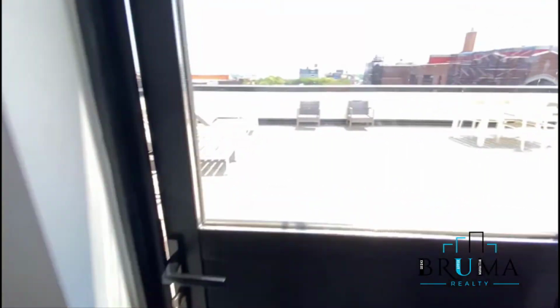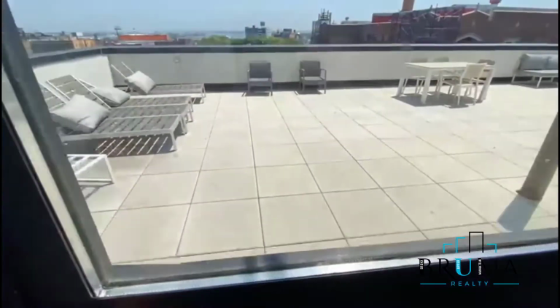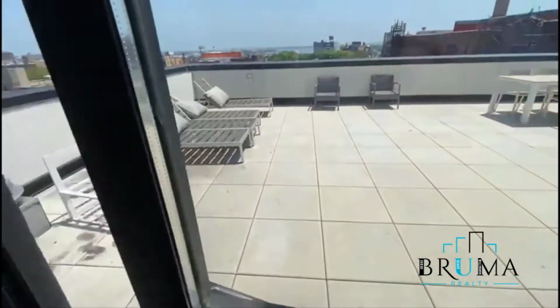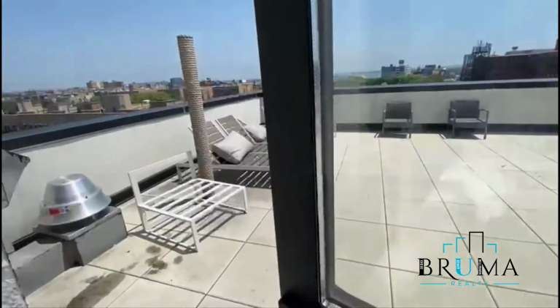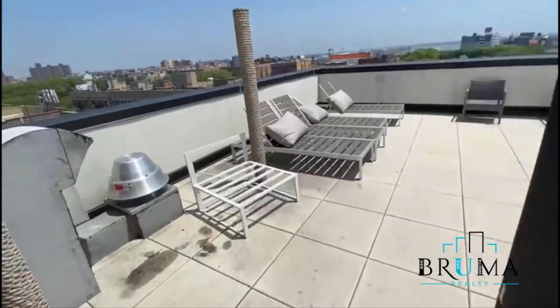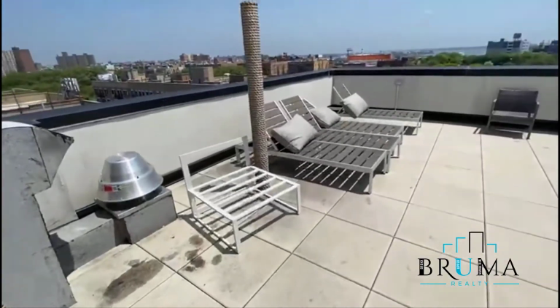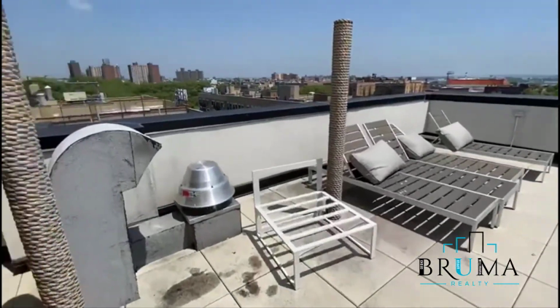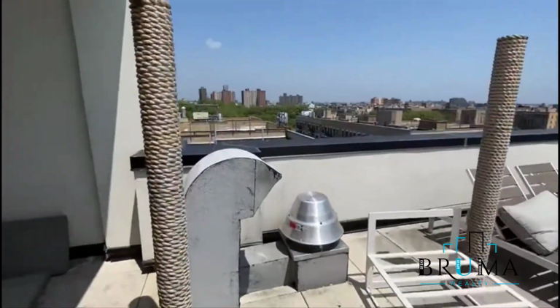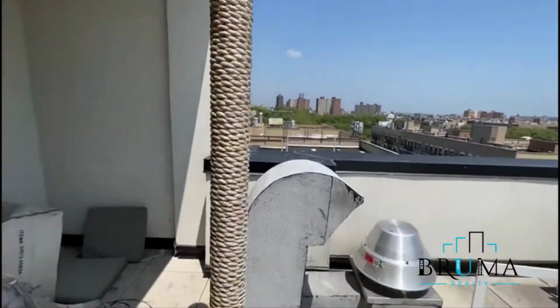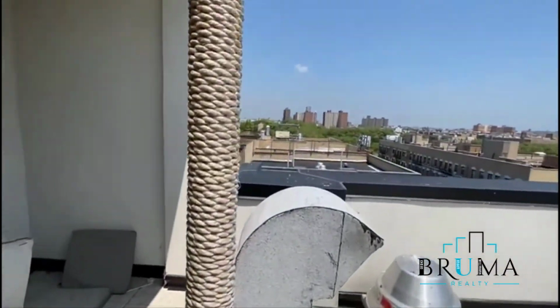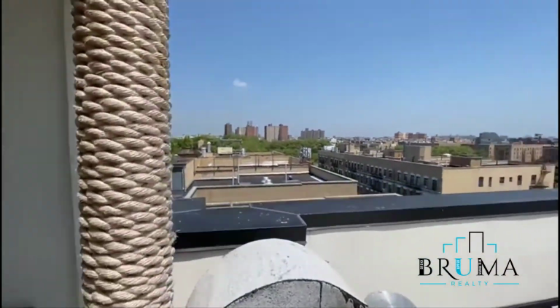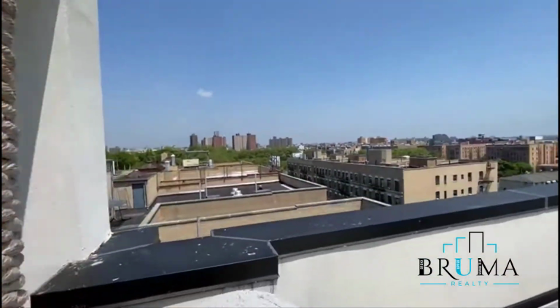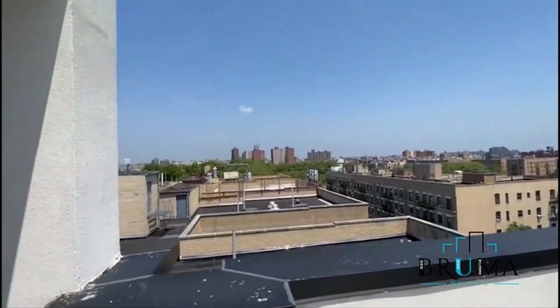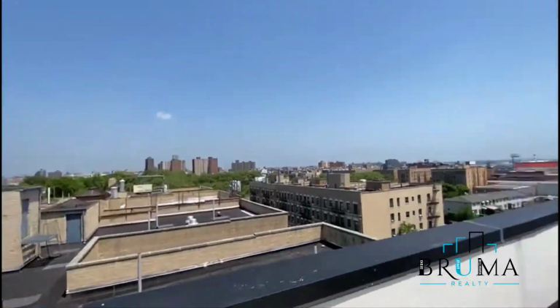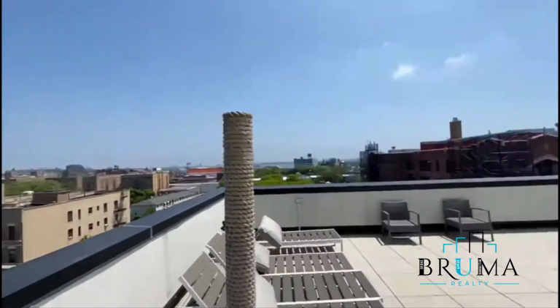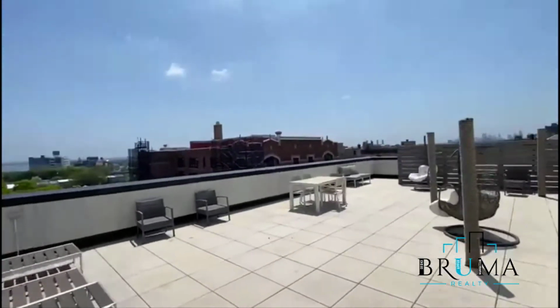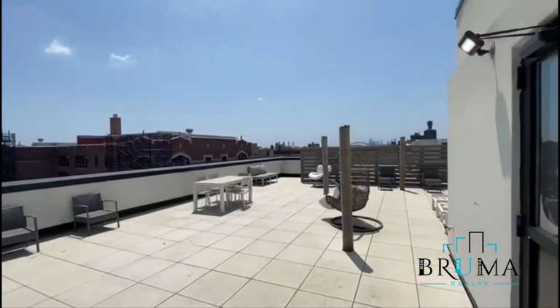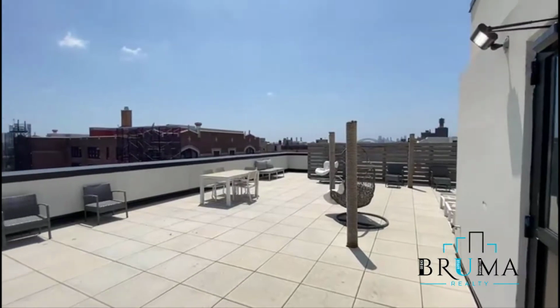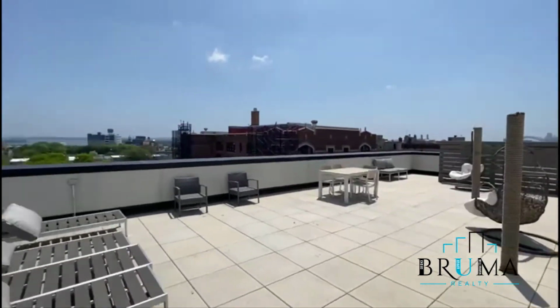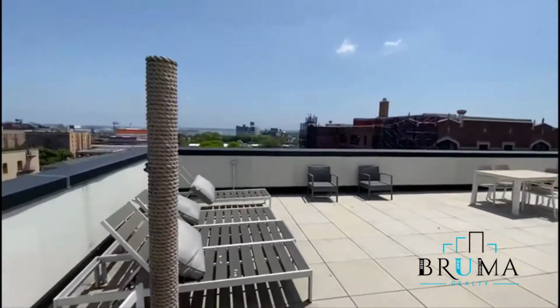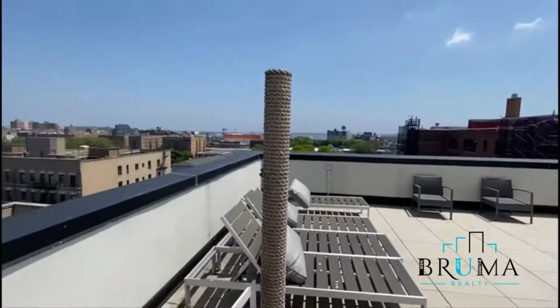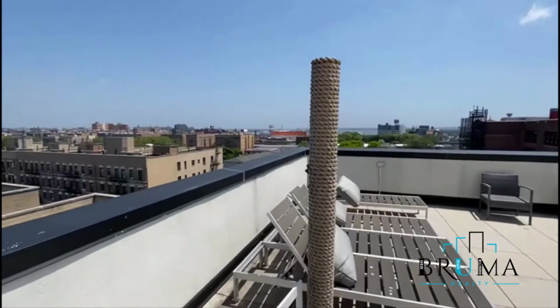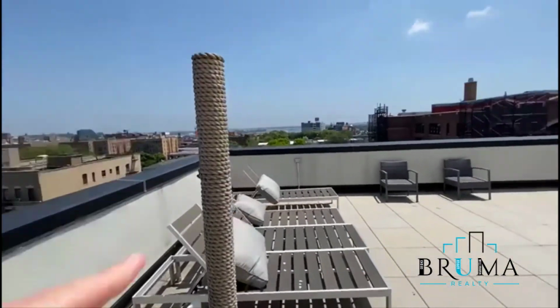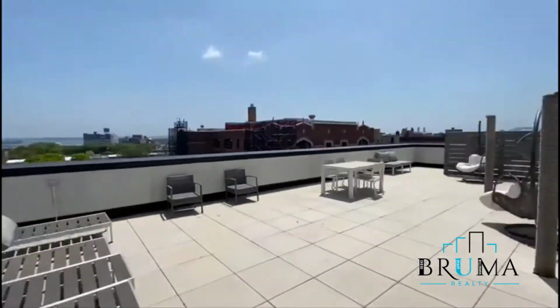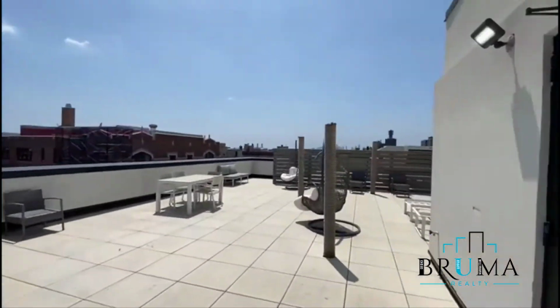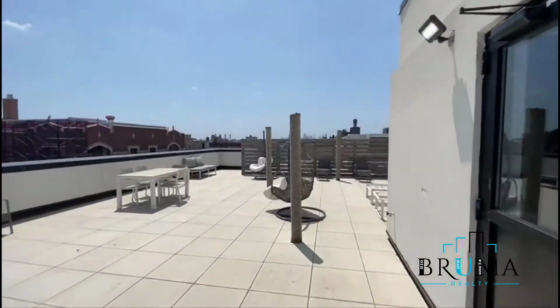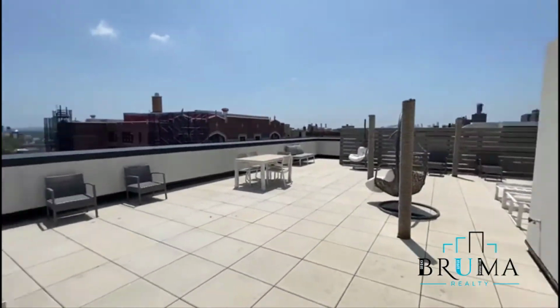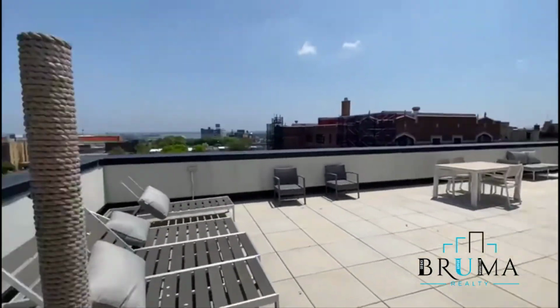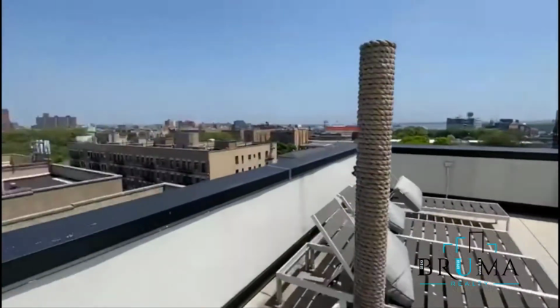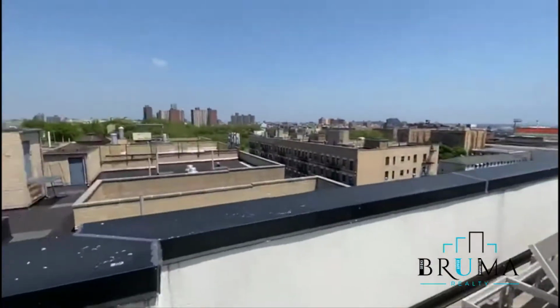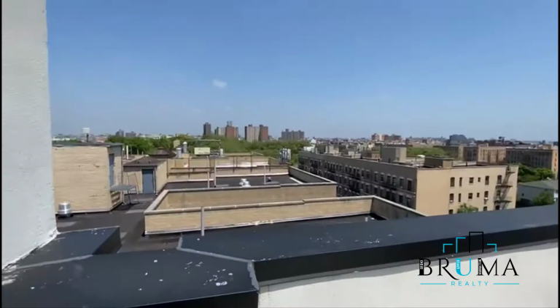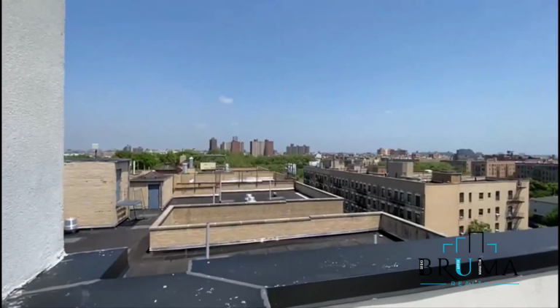So we'll get the video tour now of the rooftop. Beautiful — we get to enjoy here on the rooftop.